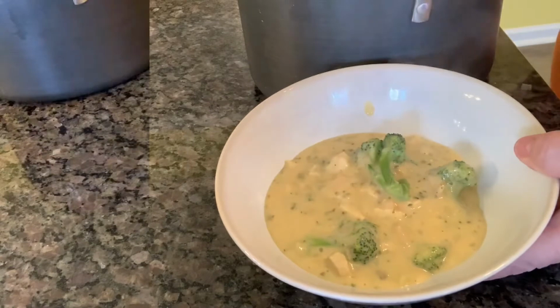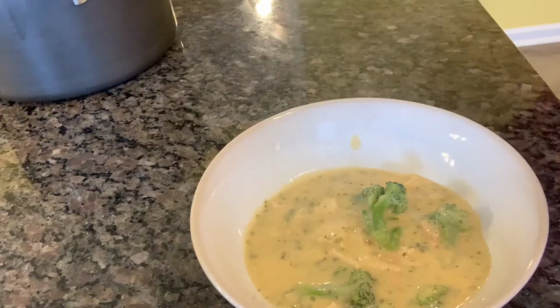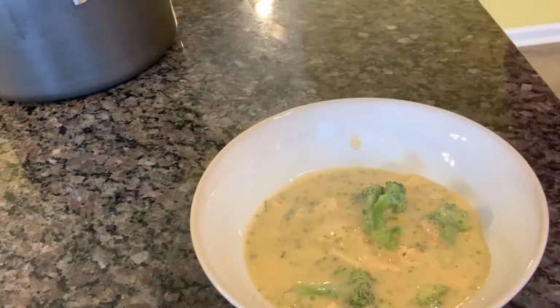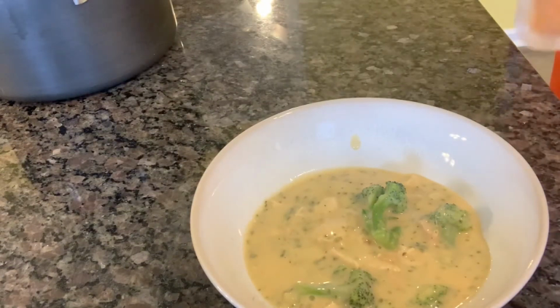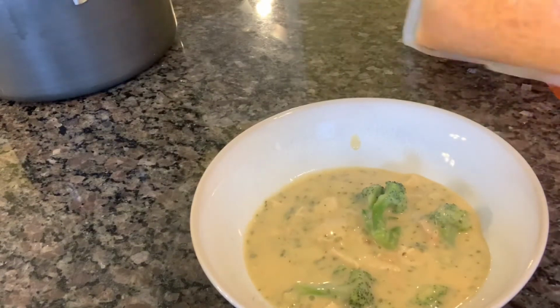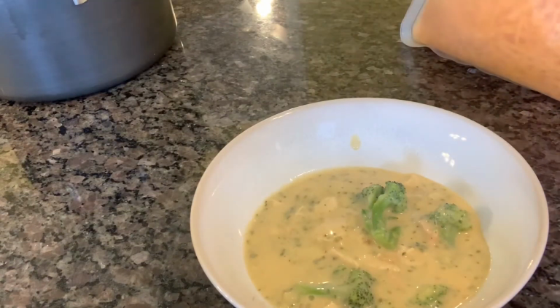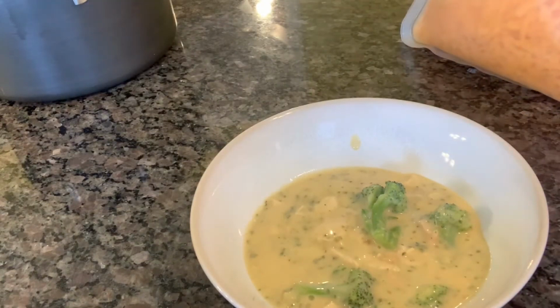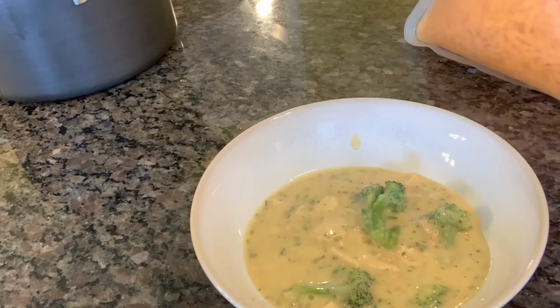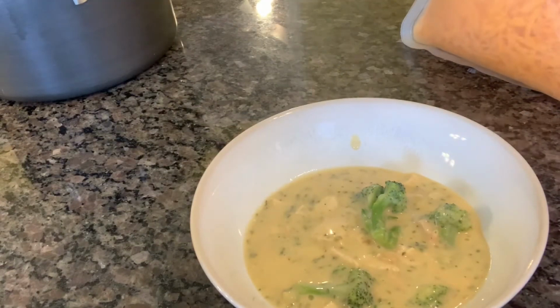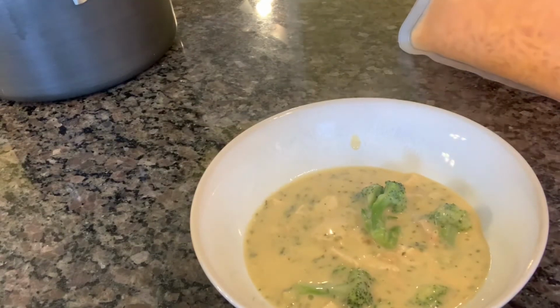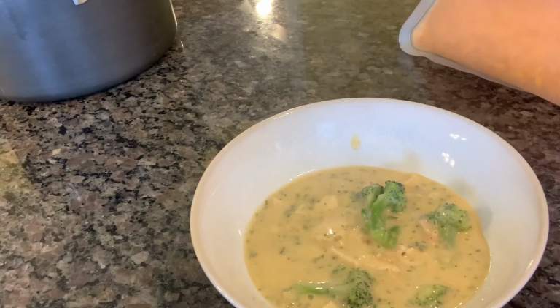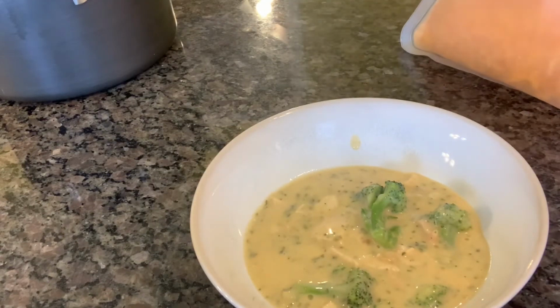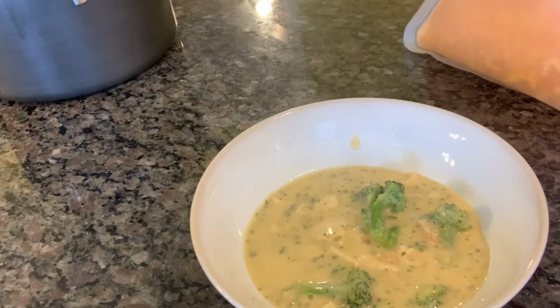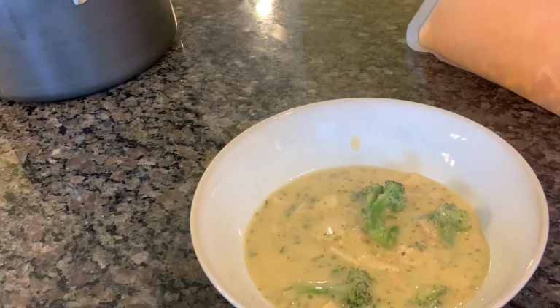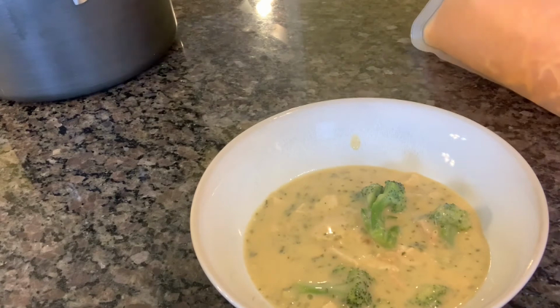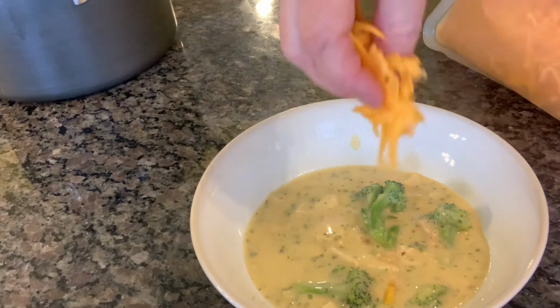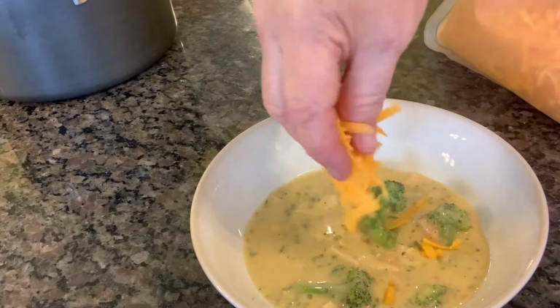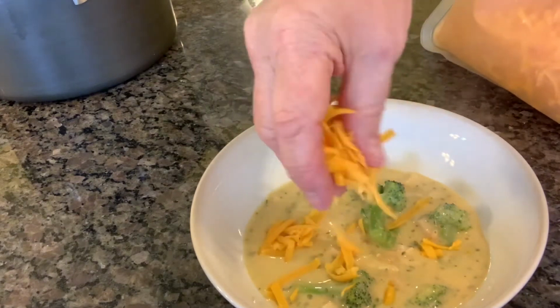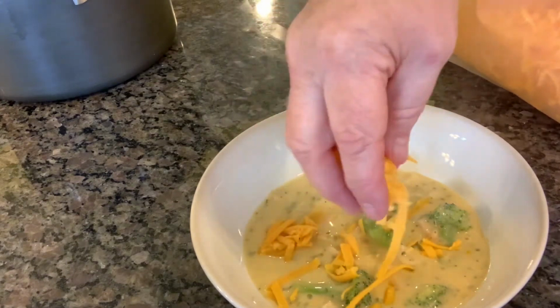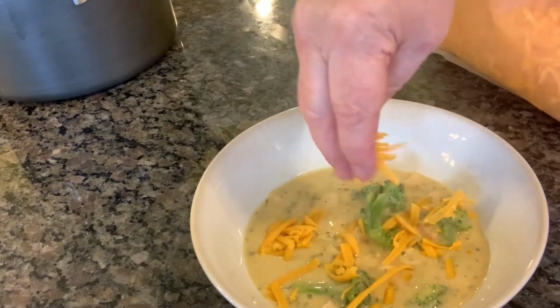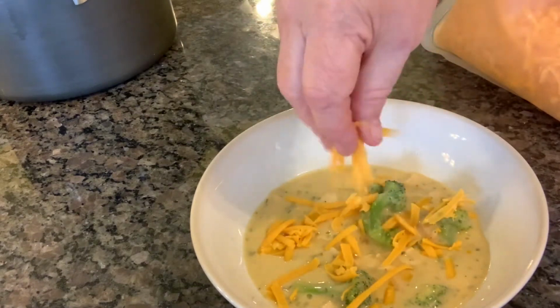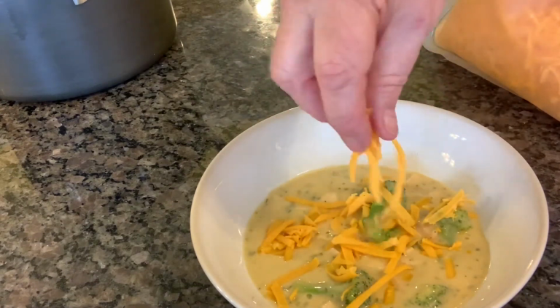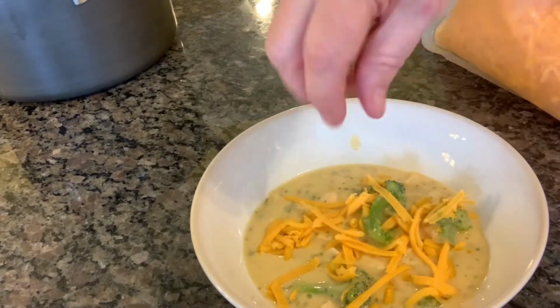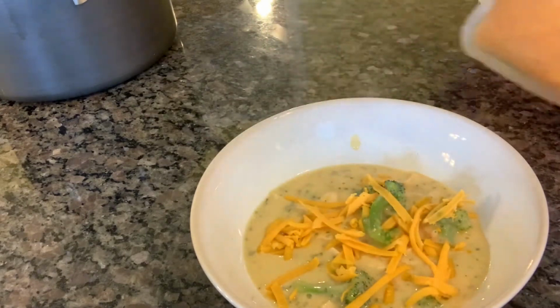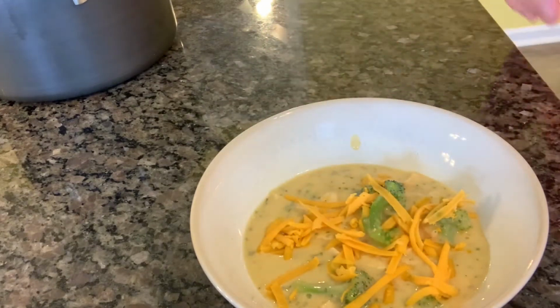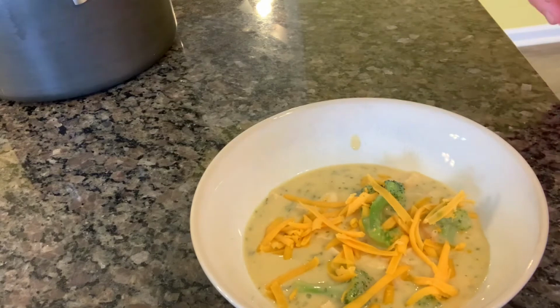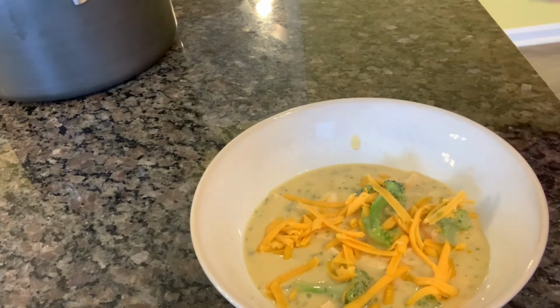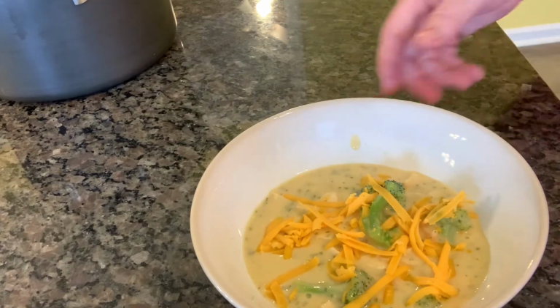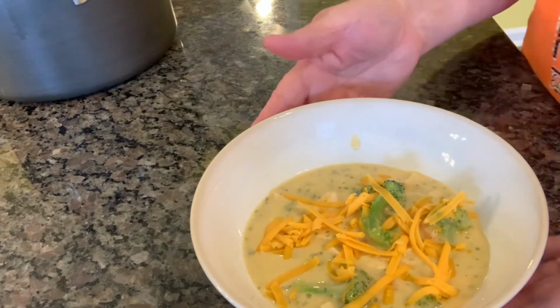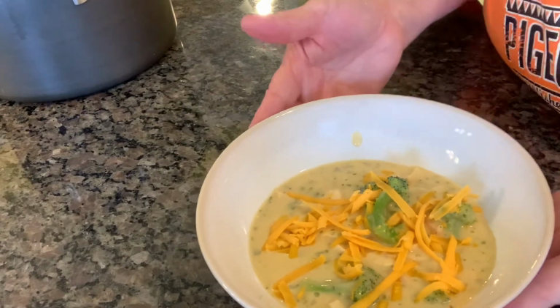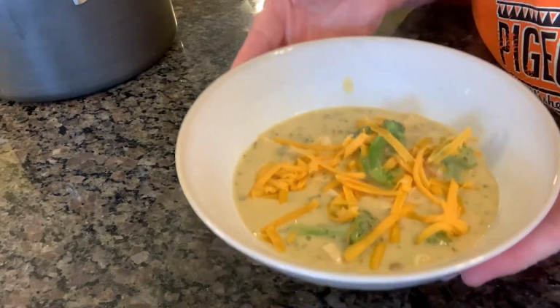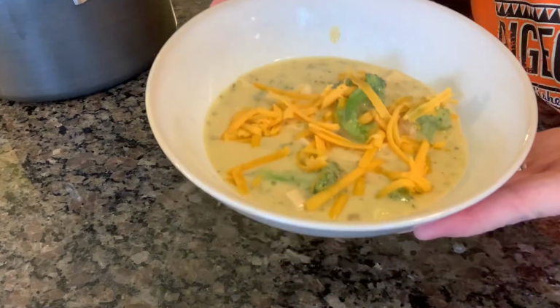And lastly I'm just plating it and adding just a little cheddar cheese on top. I tasted it and gave it a nine on the yum factor scale.